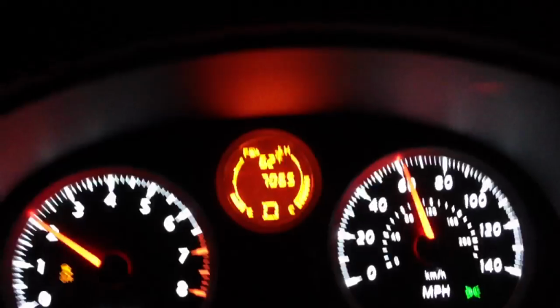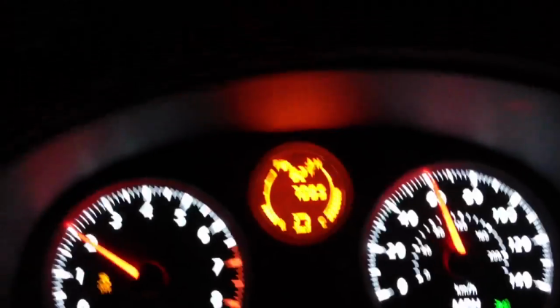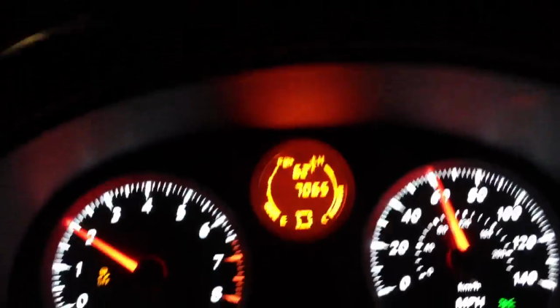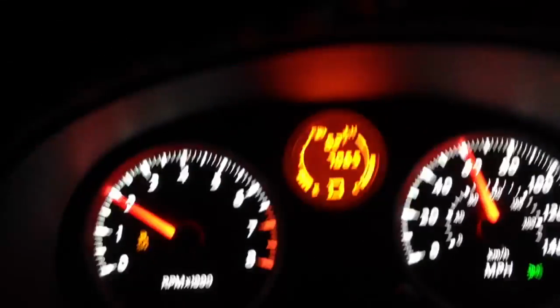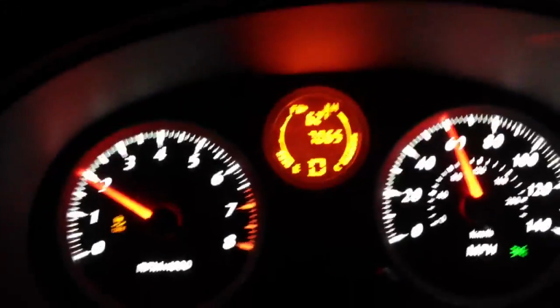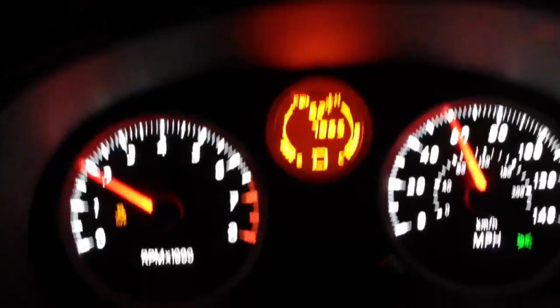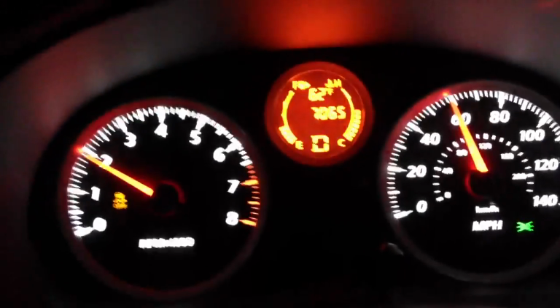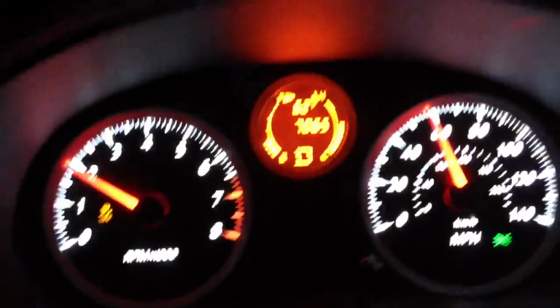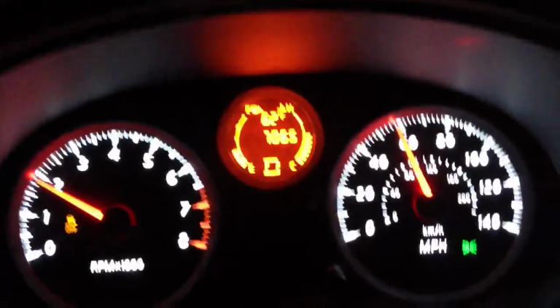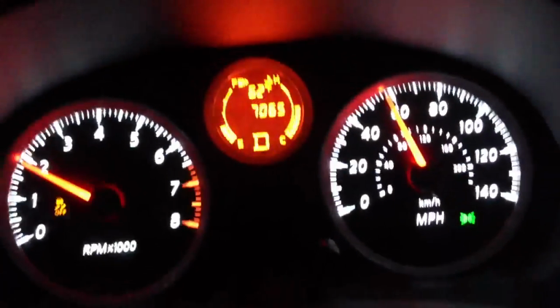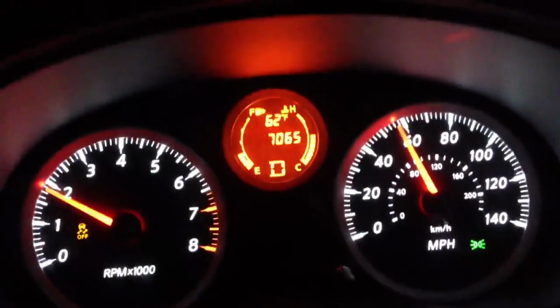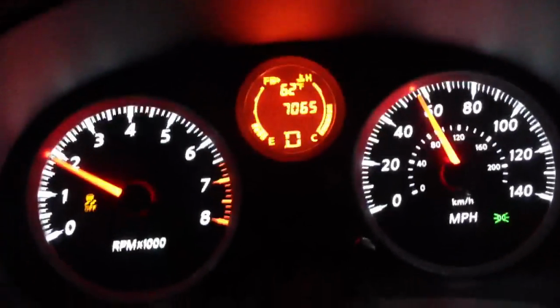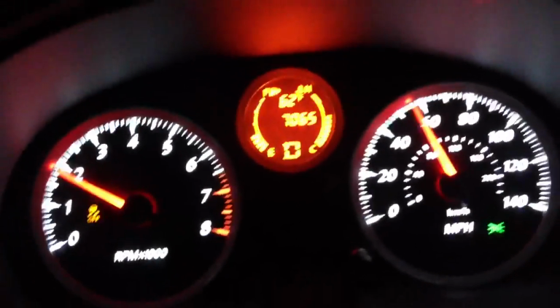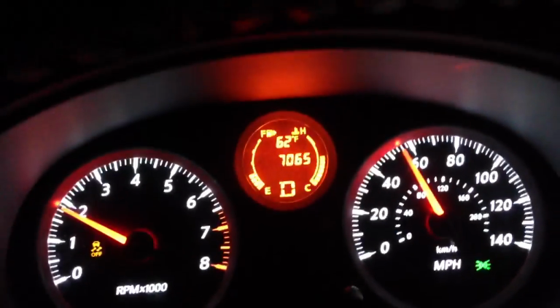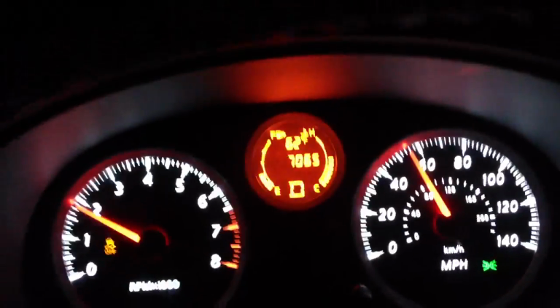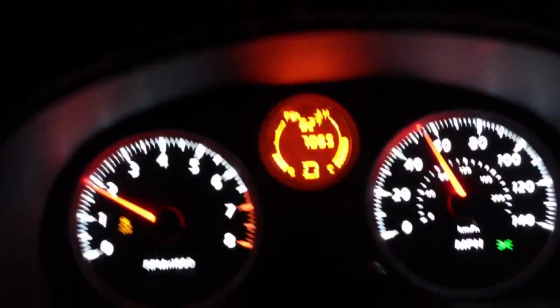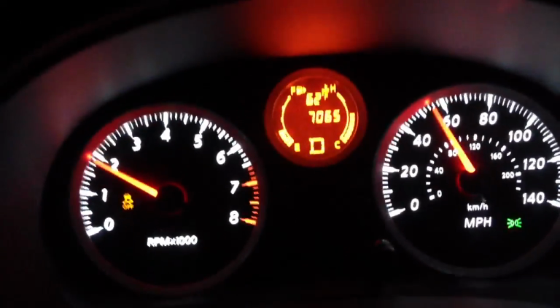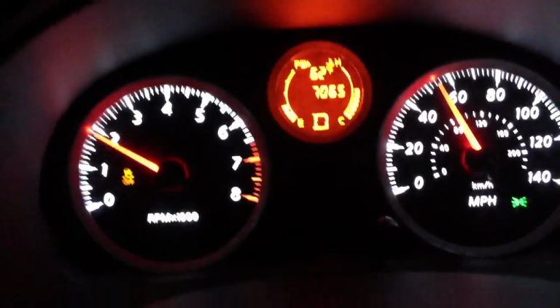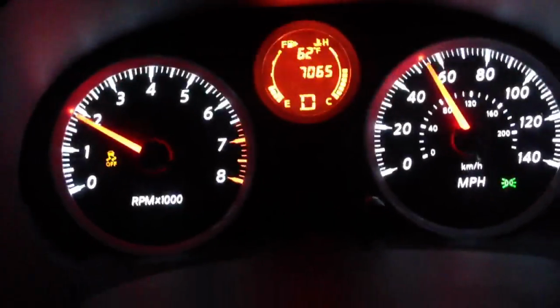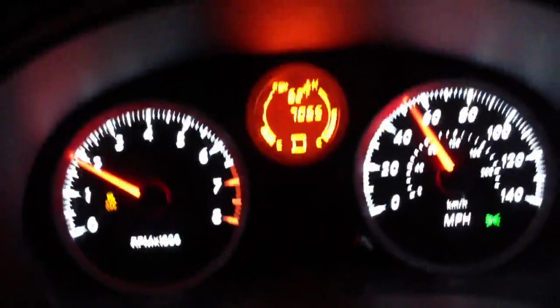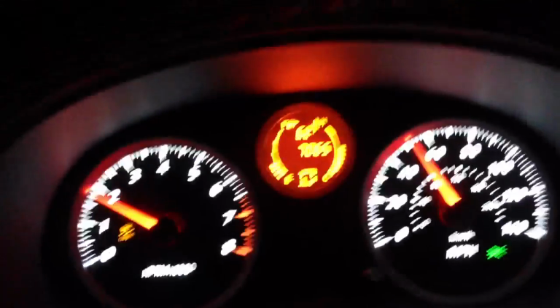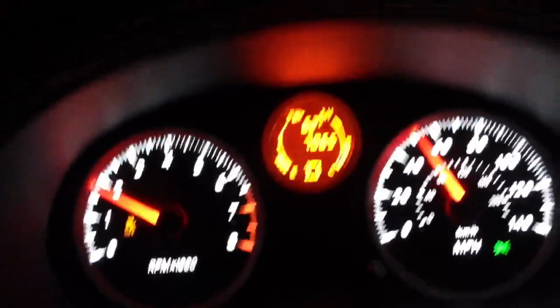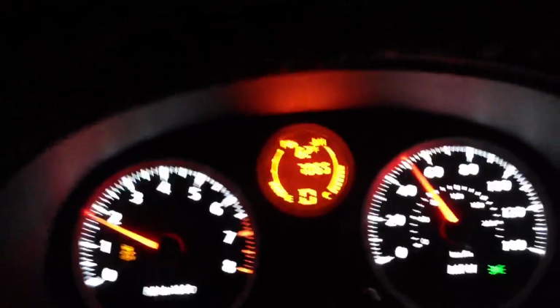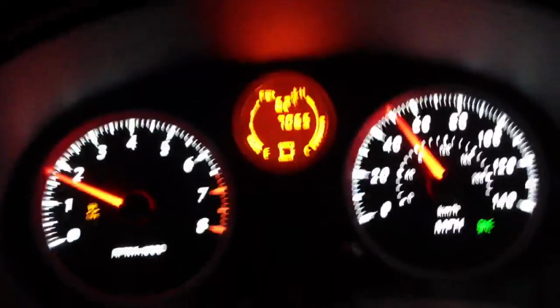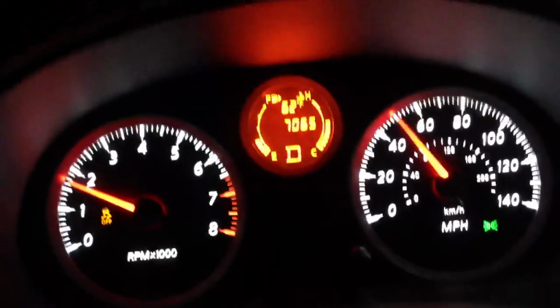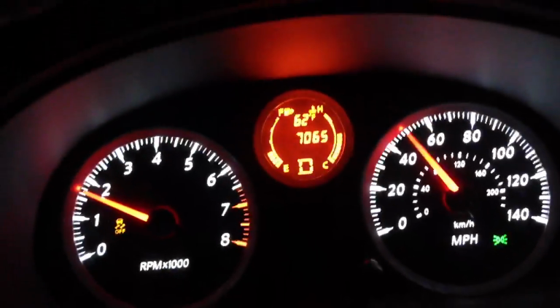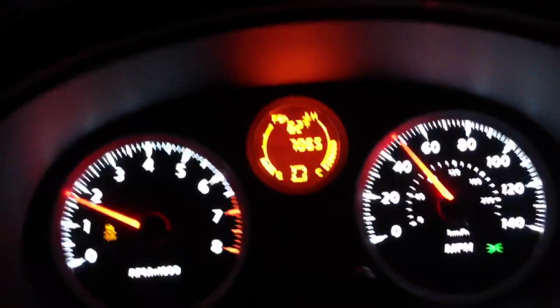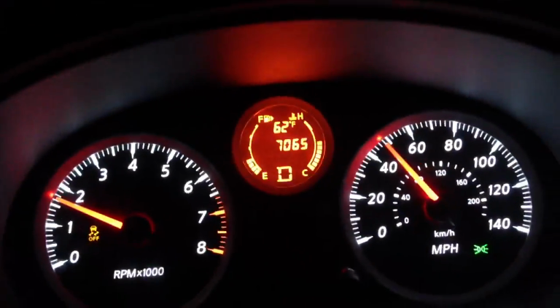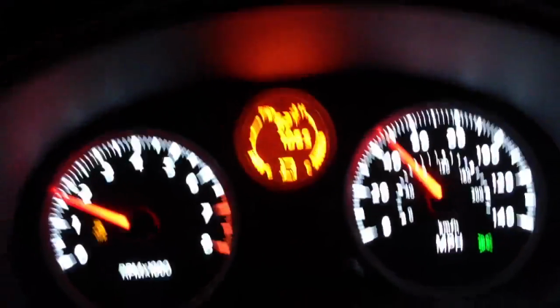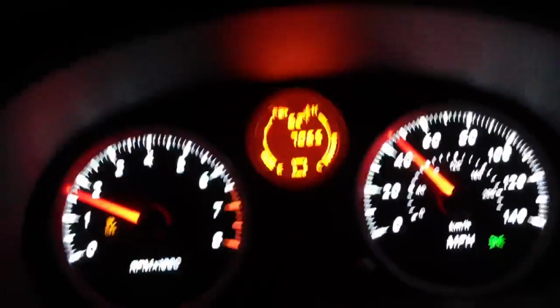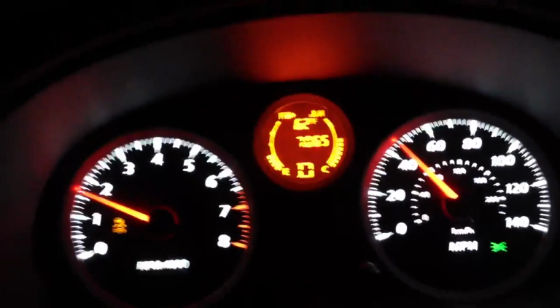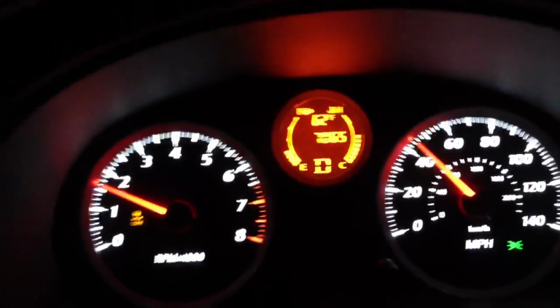As you can see, it gets up there pretty quick. It's pretty fun. It's a definitely different transmission.